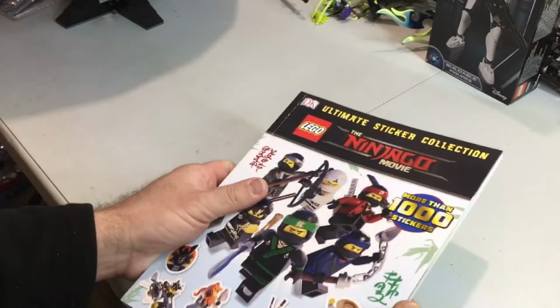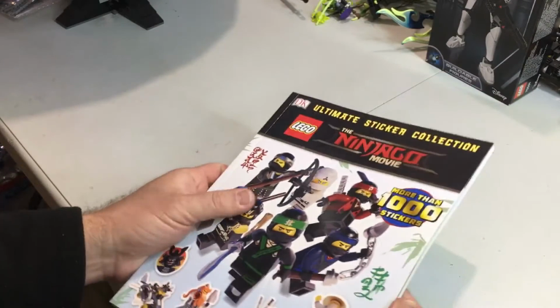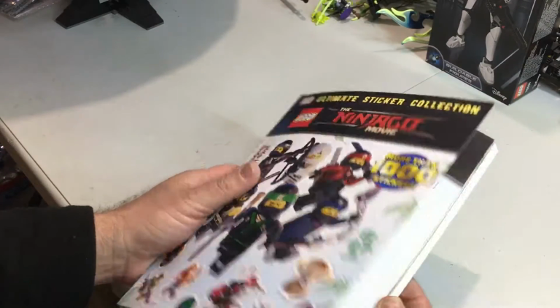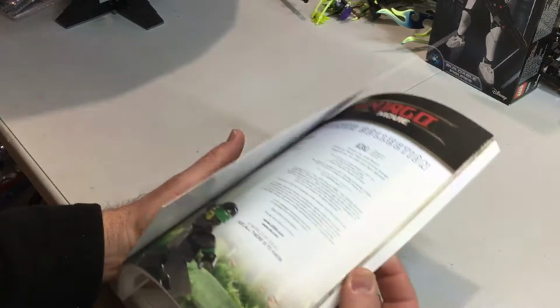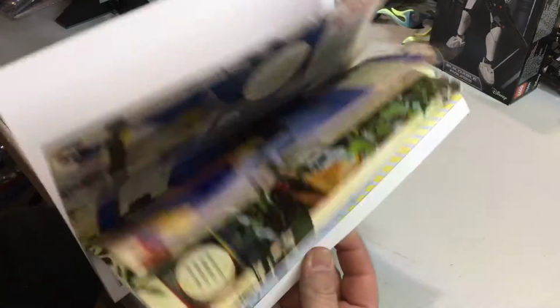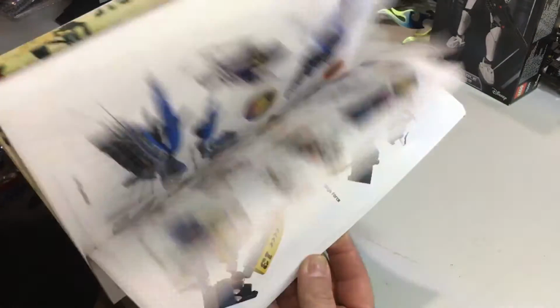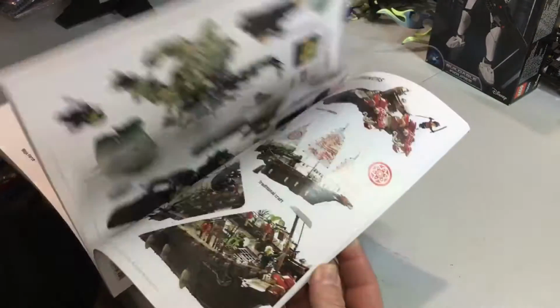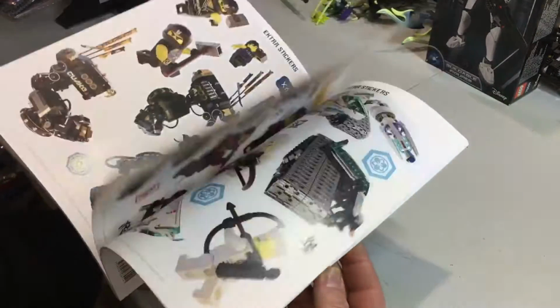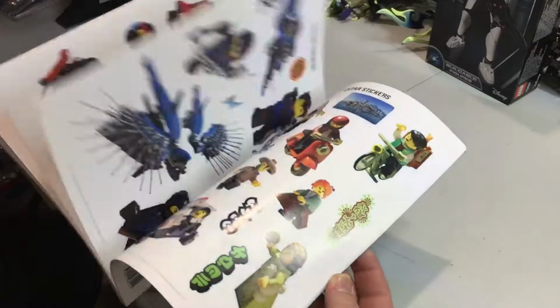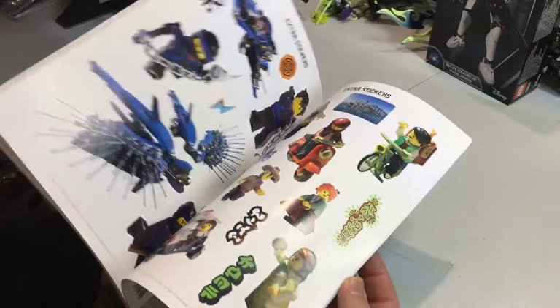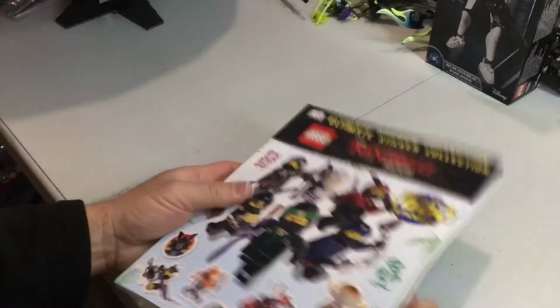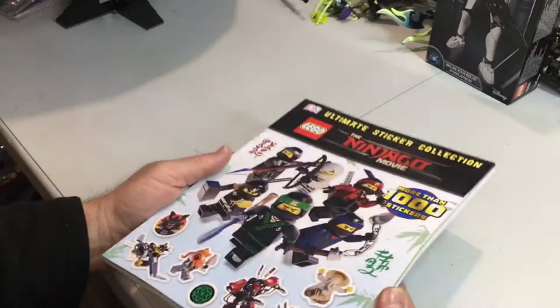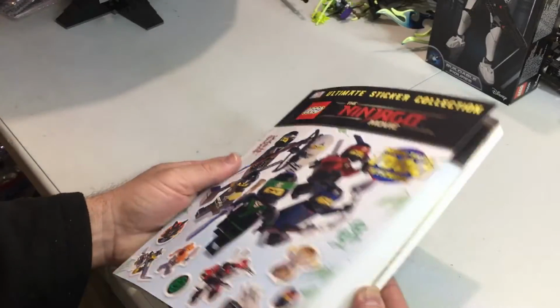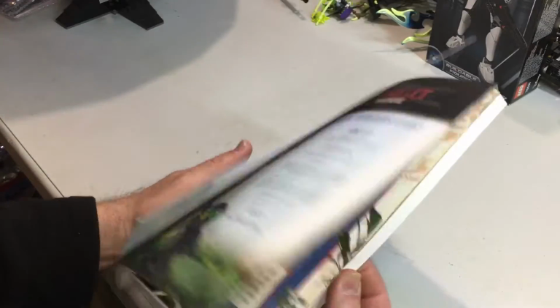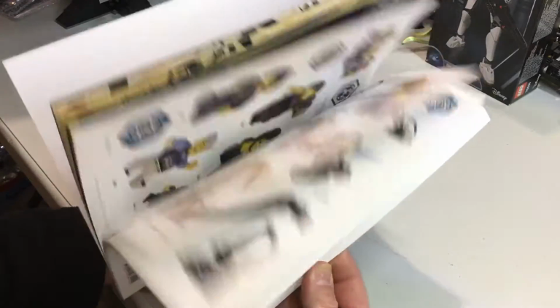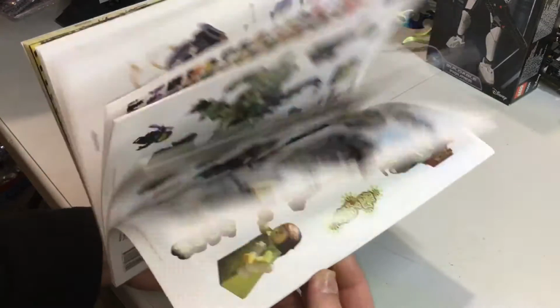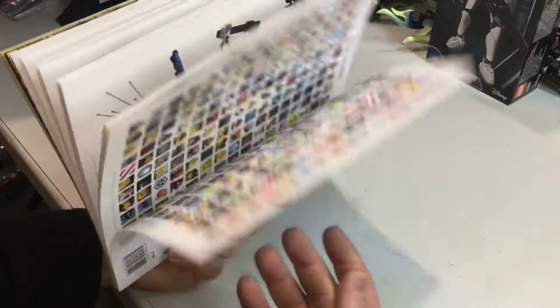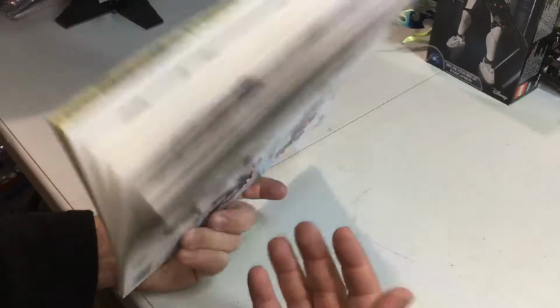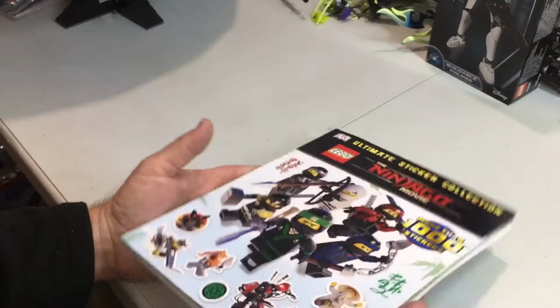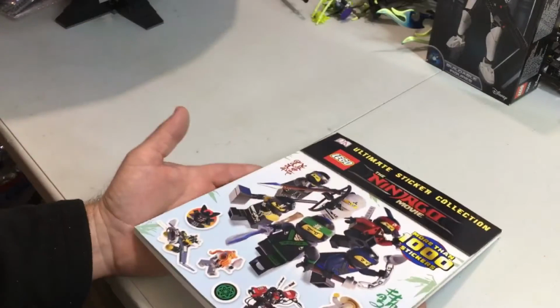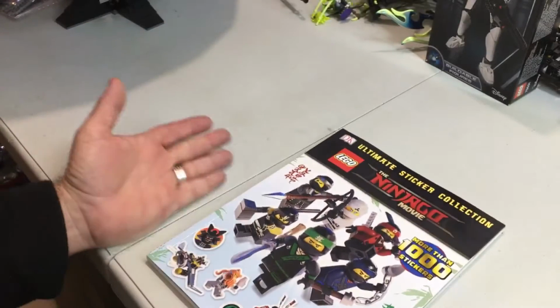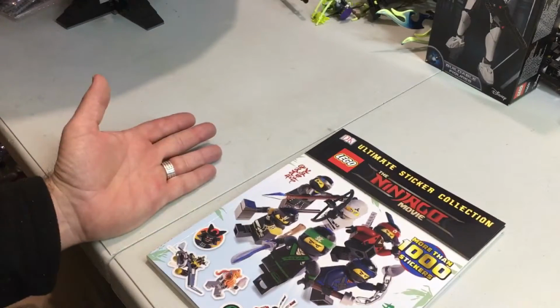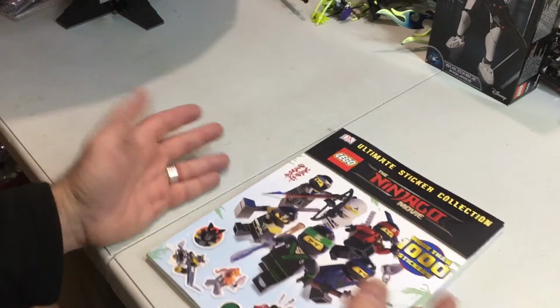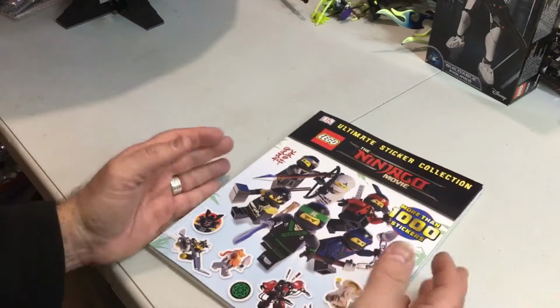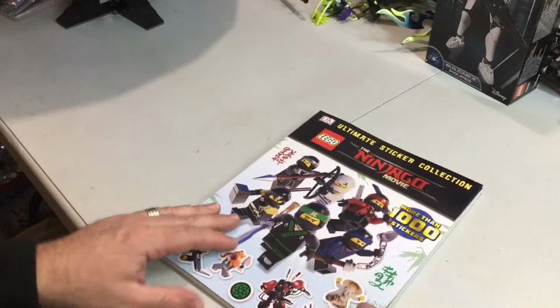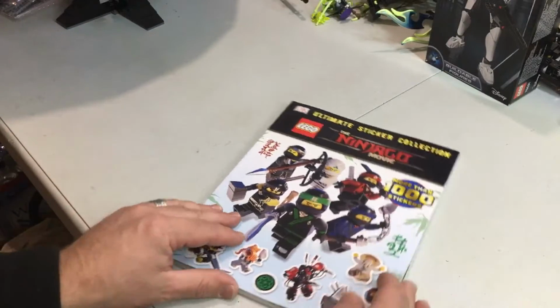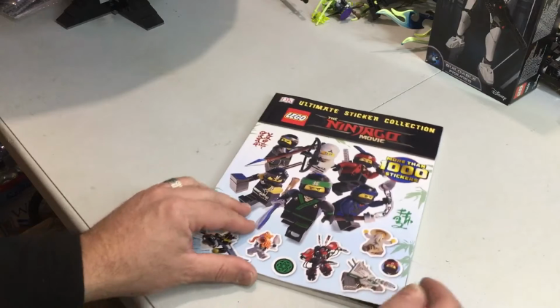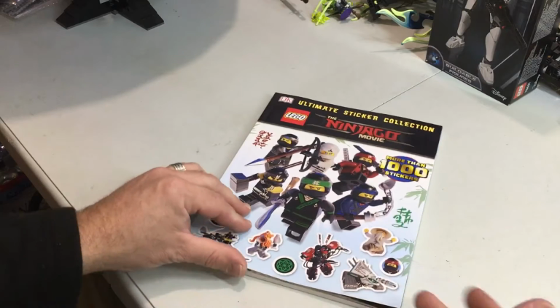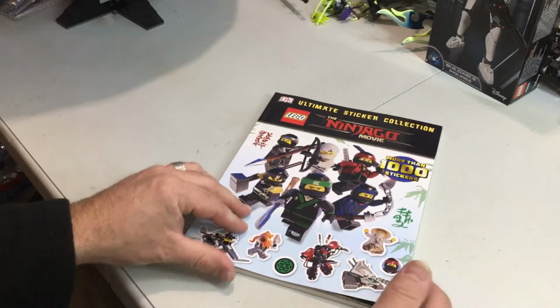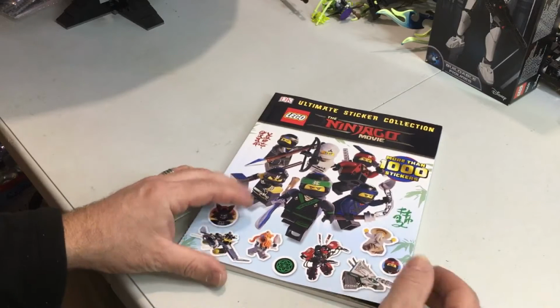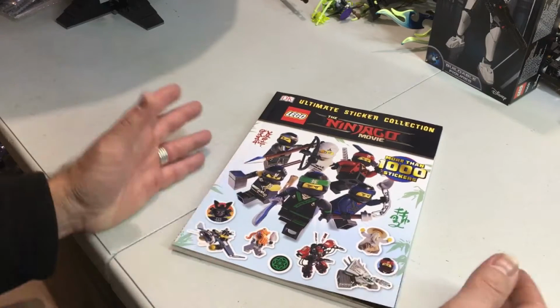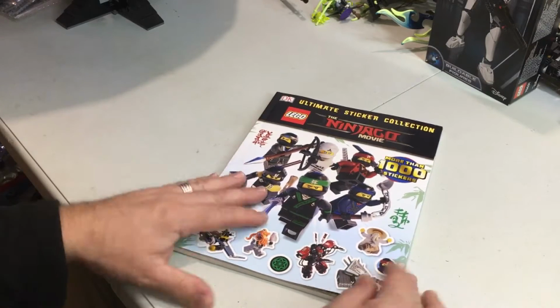I do get these sticker books because they're a thousand-plus stickers, and they're good books. It's therapeutic to get stickers and stick them in a book.